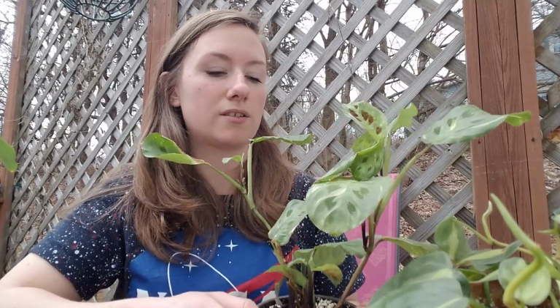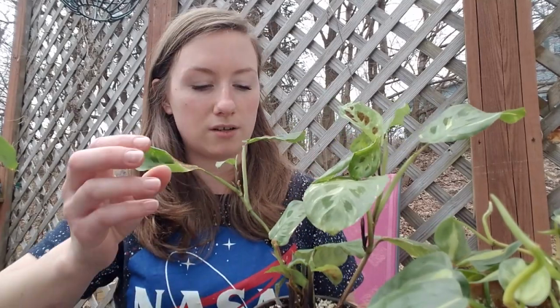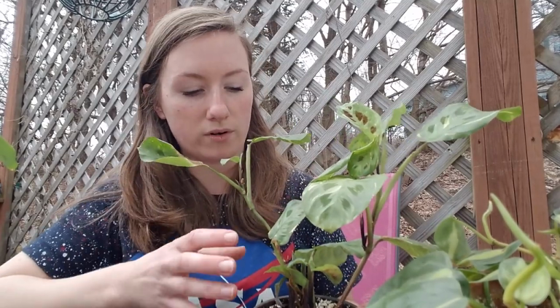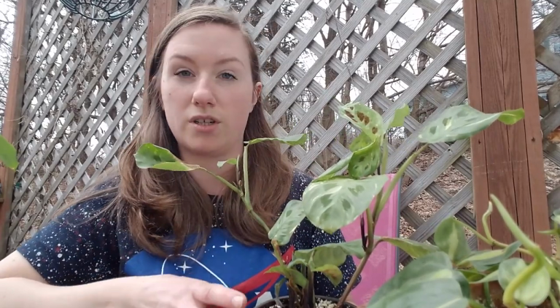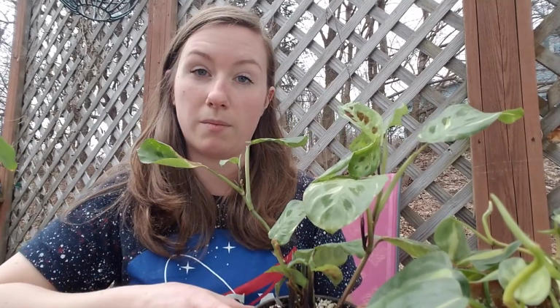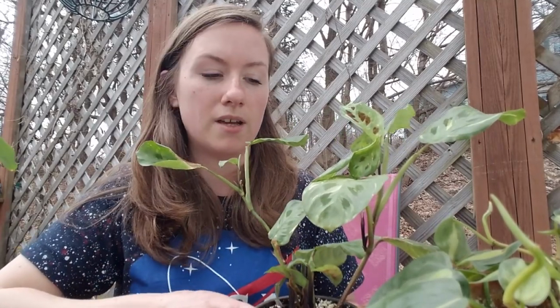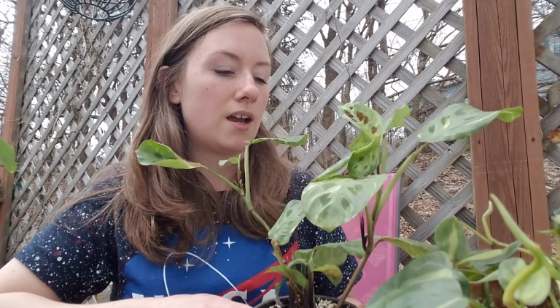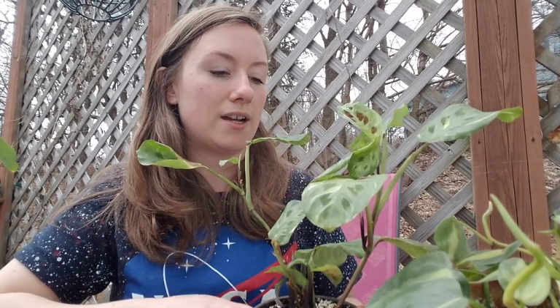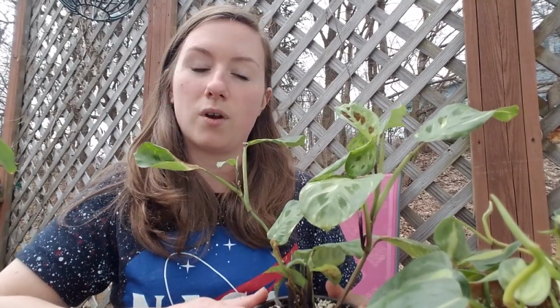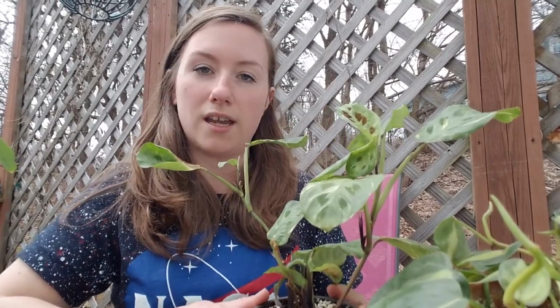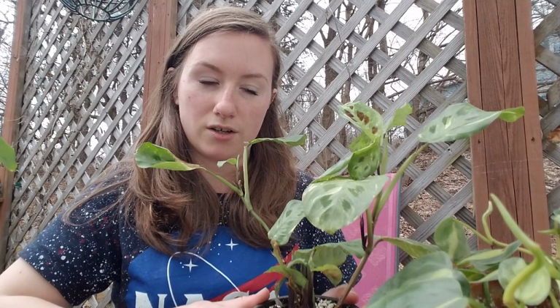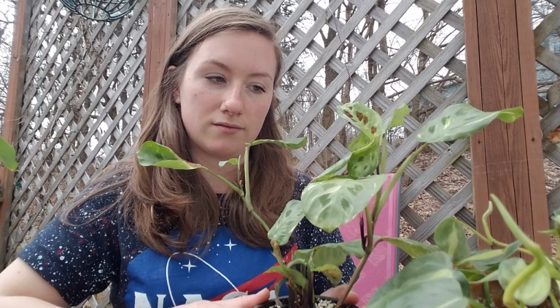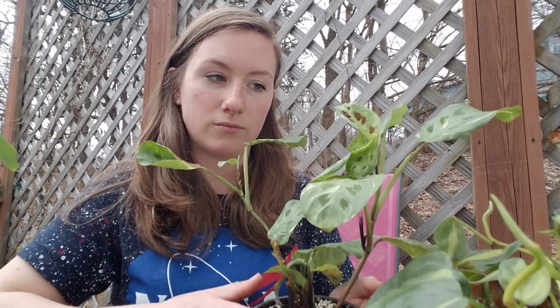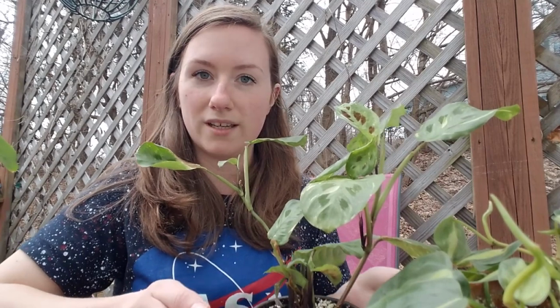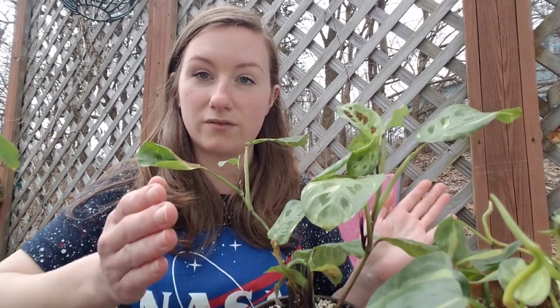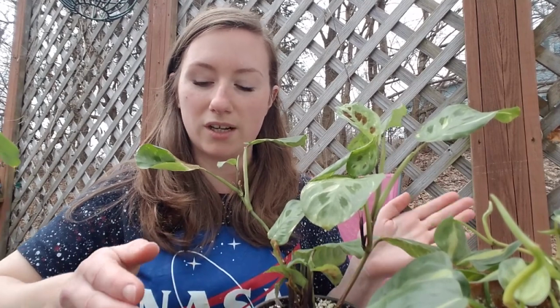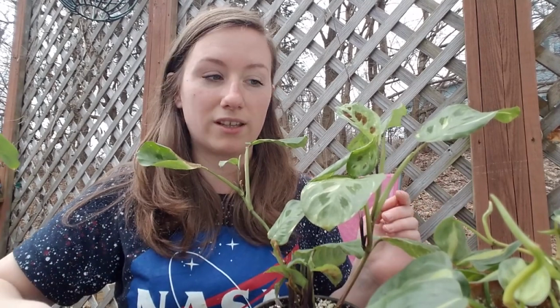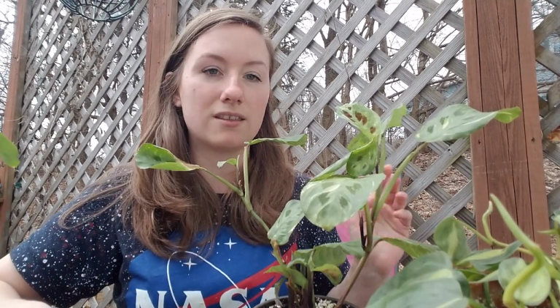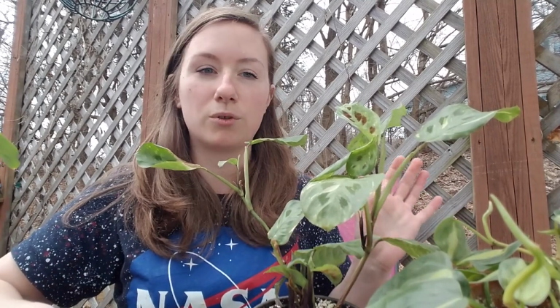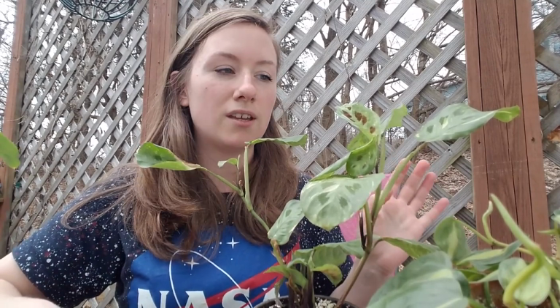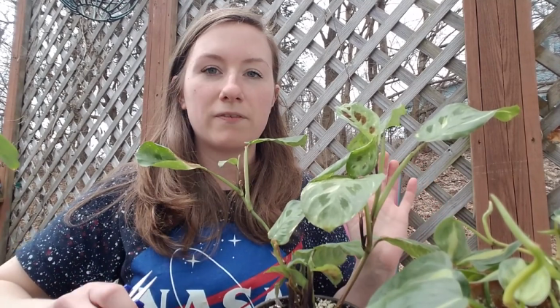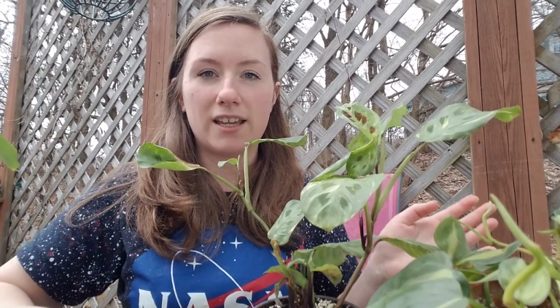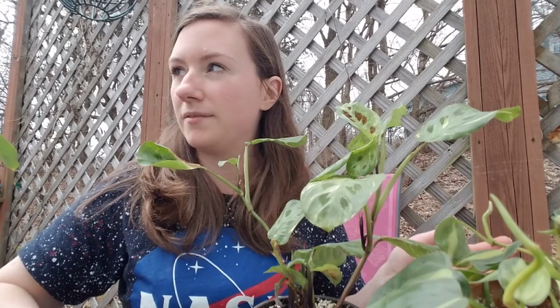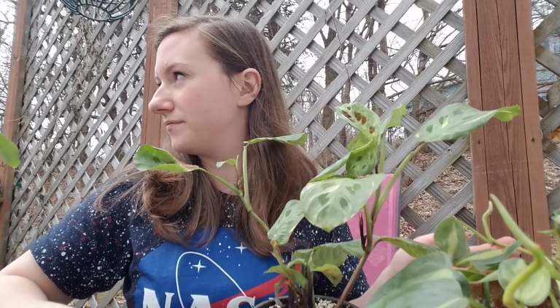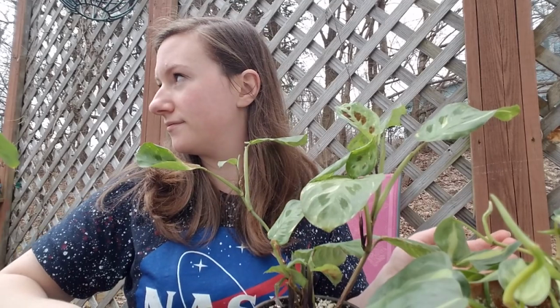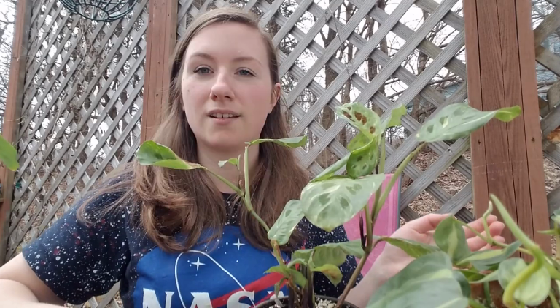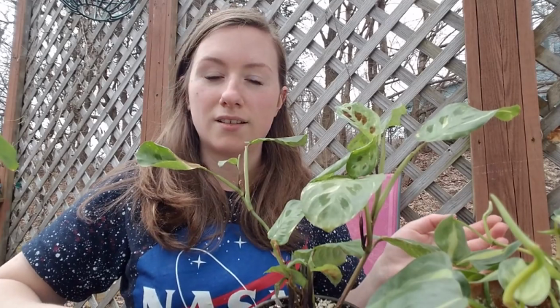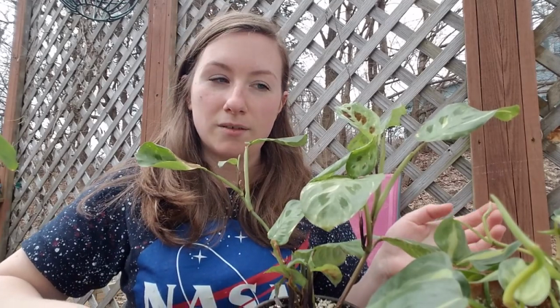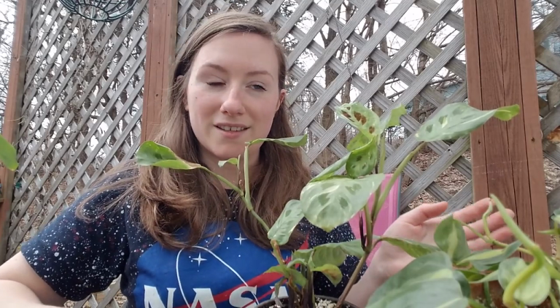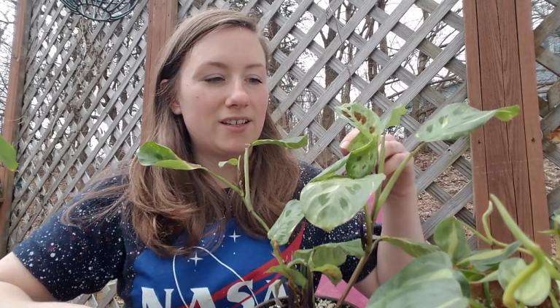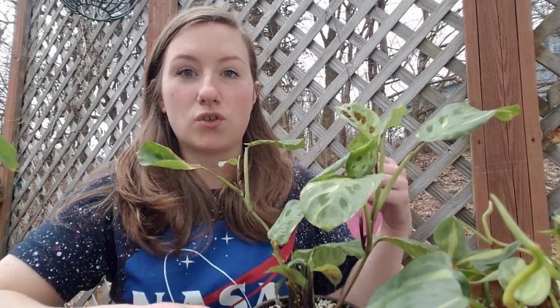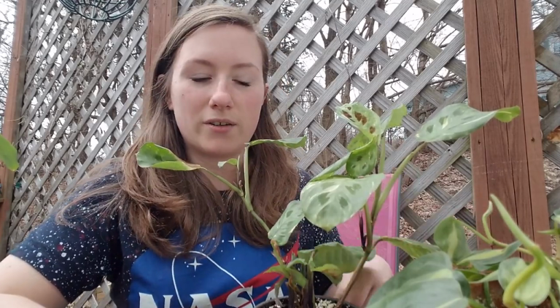I also want another one of these because they're really pretty. I really like the purple variegated pieces of it.